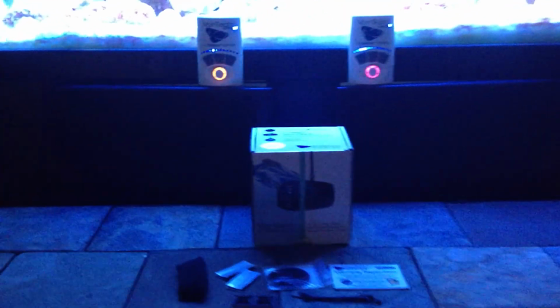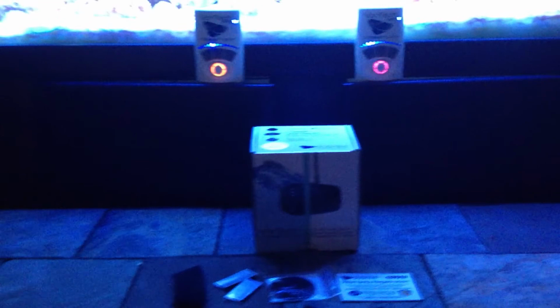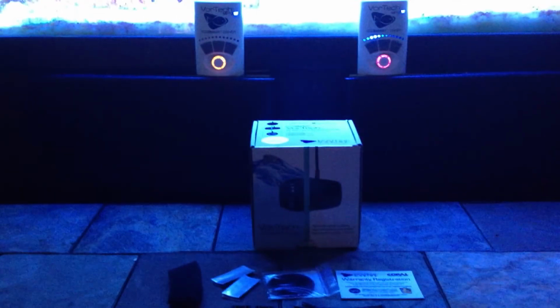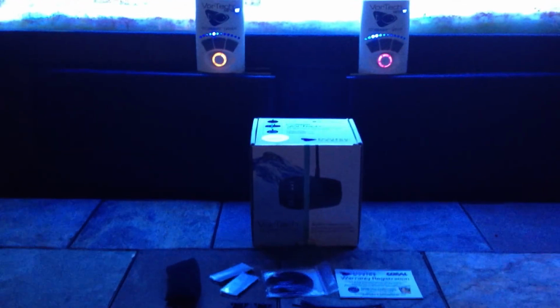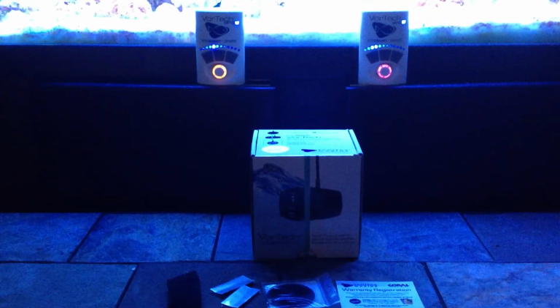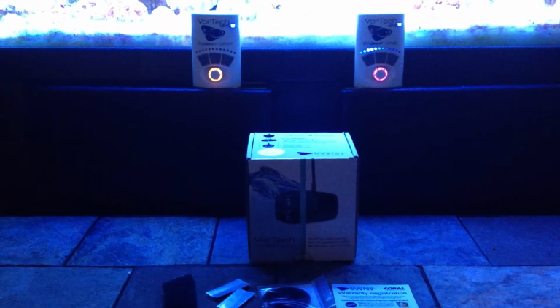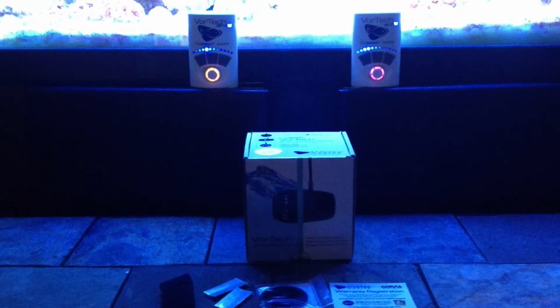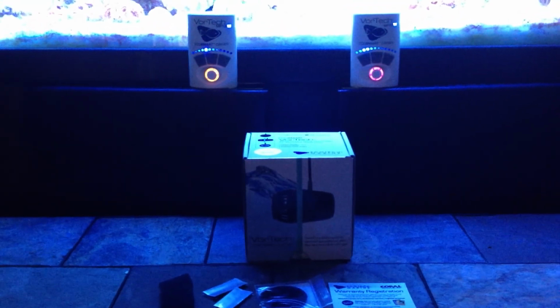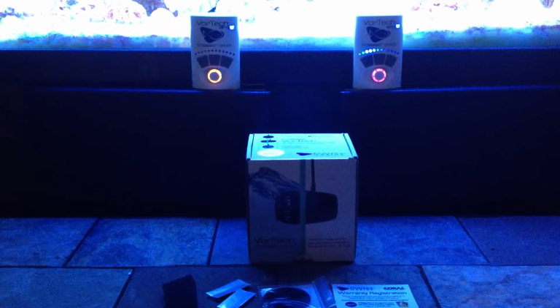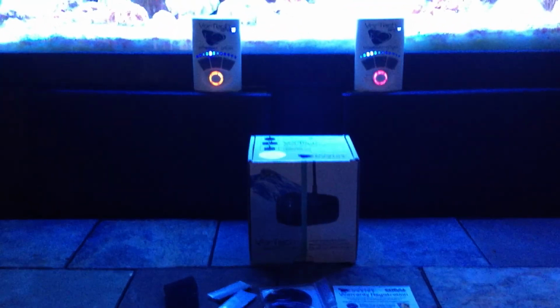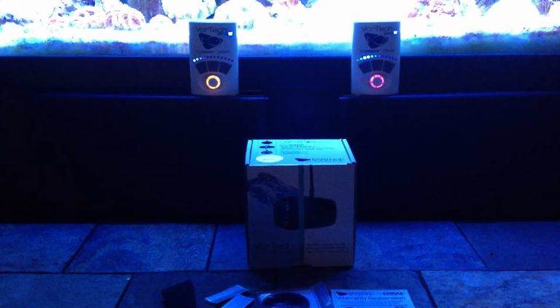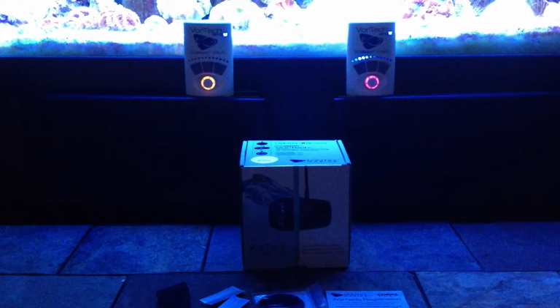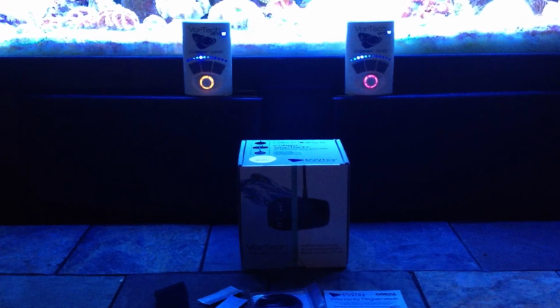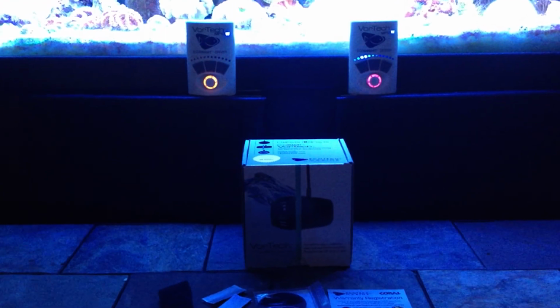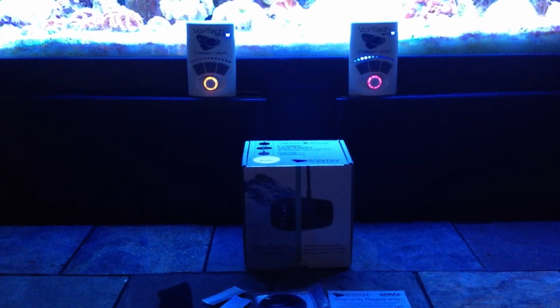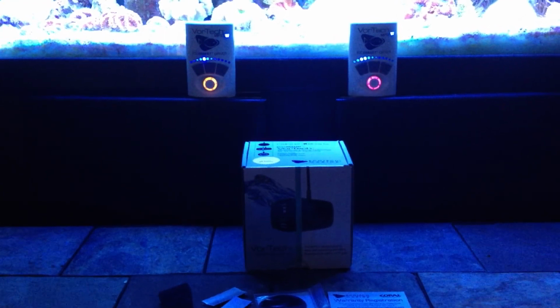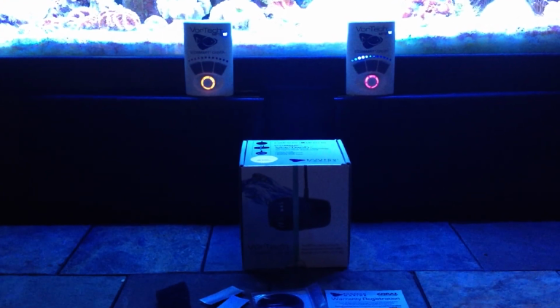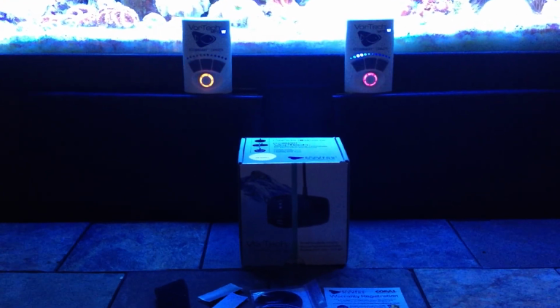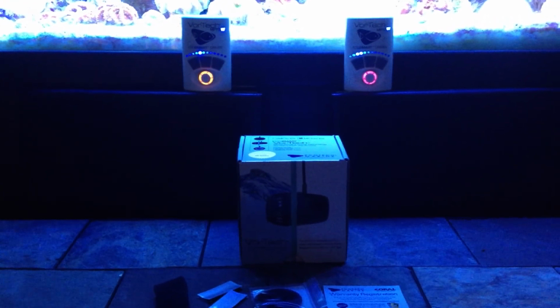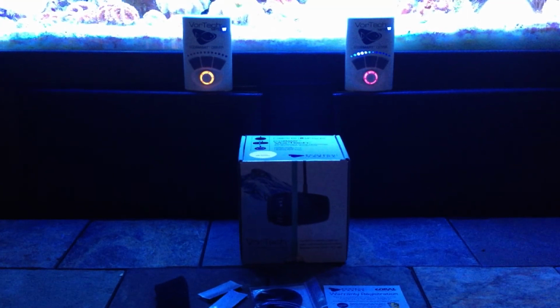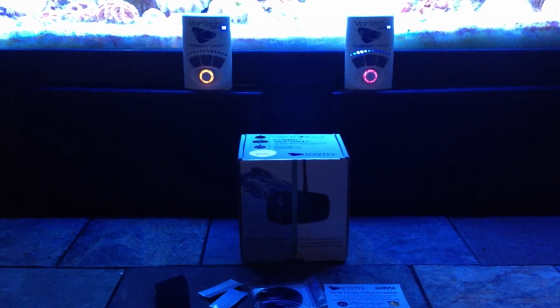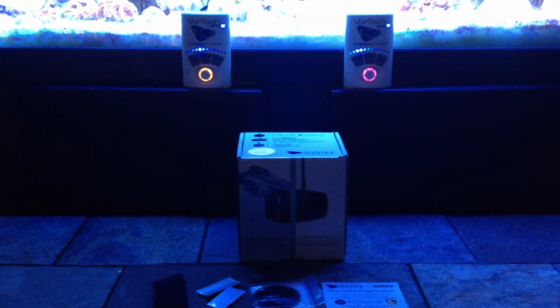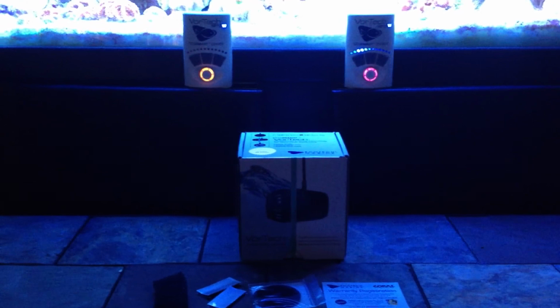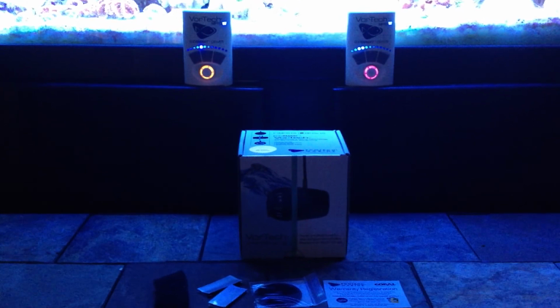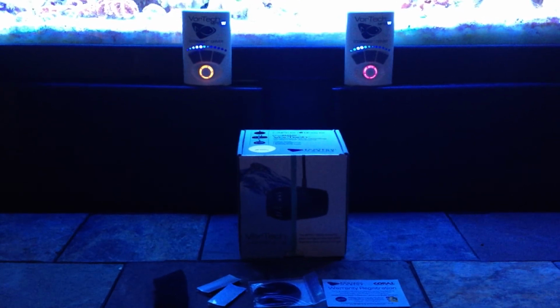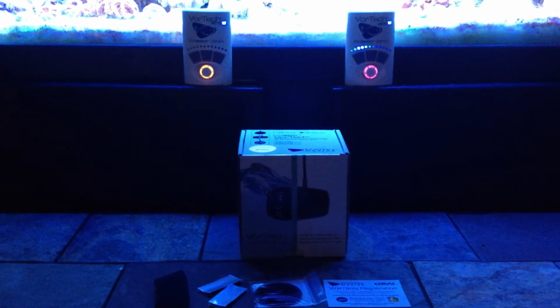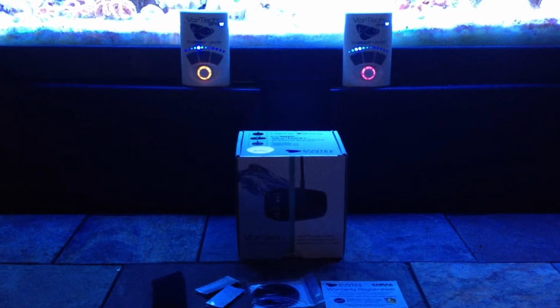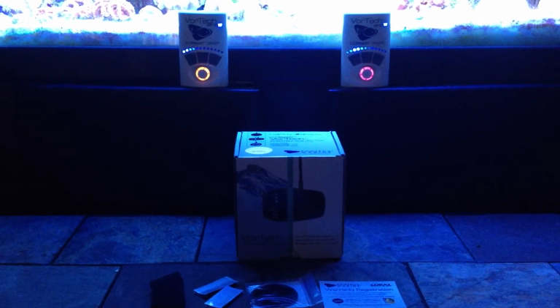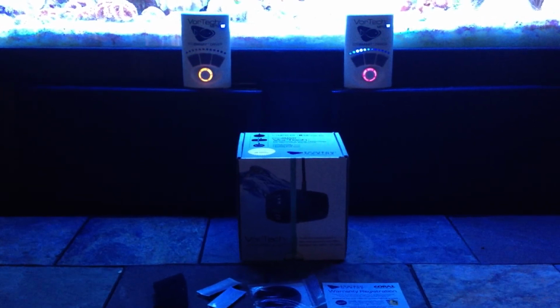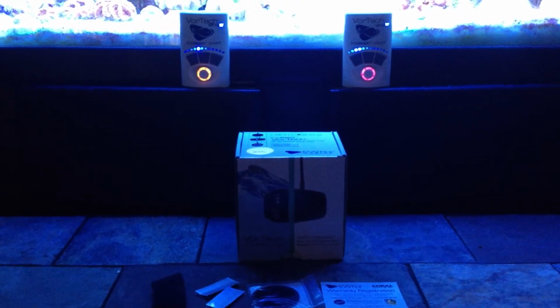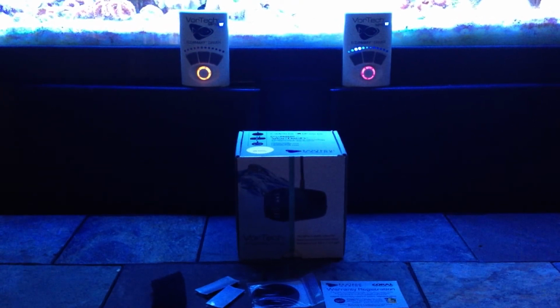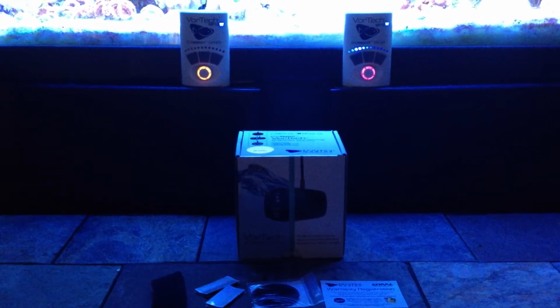I went ahead and pulled the drivers off where I had them mounted and set them up here on the doors of the tank so you can get a good feel for what they look like when we get into programming a wave and cycling through the different modes.